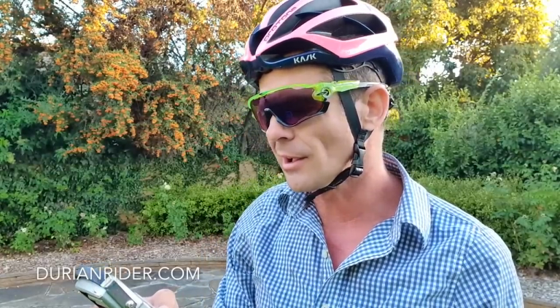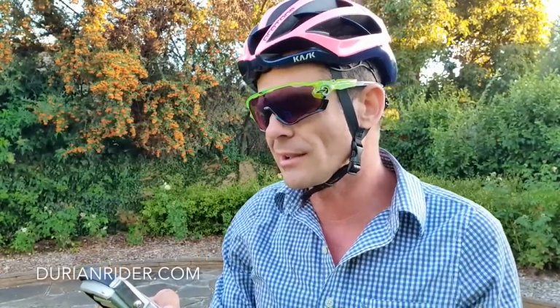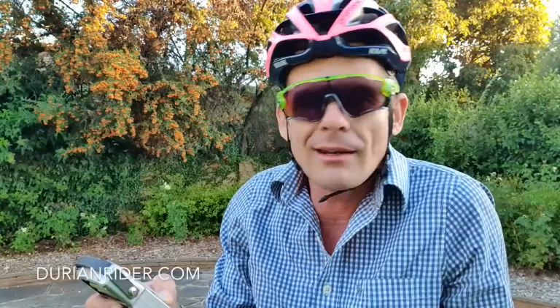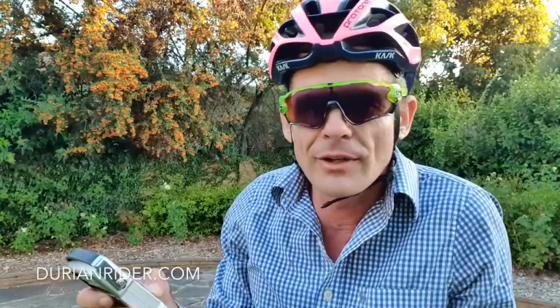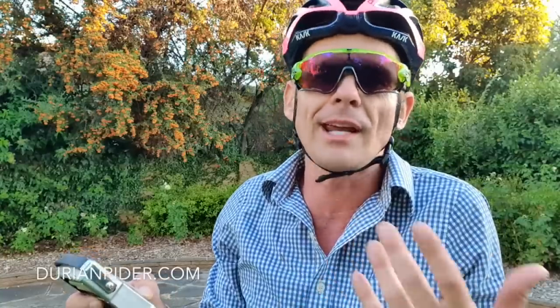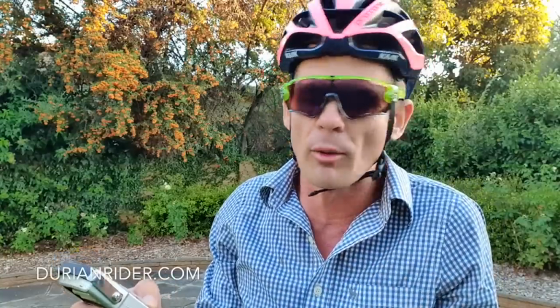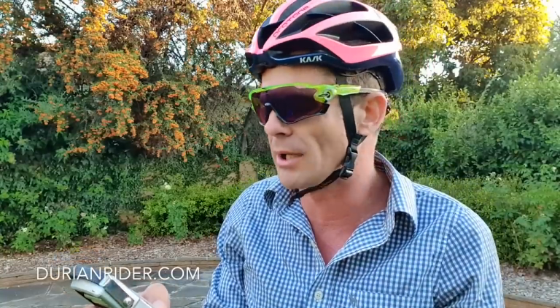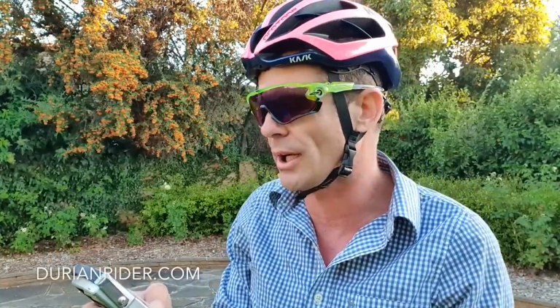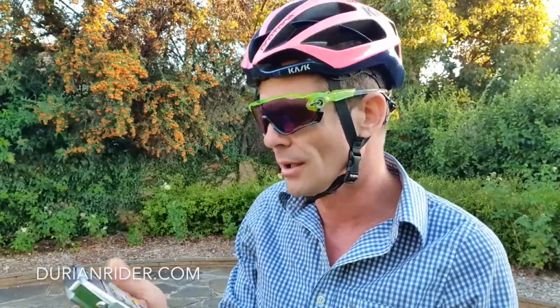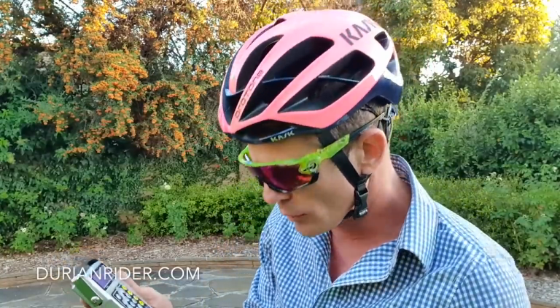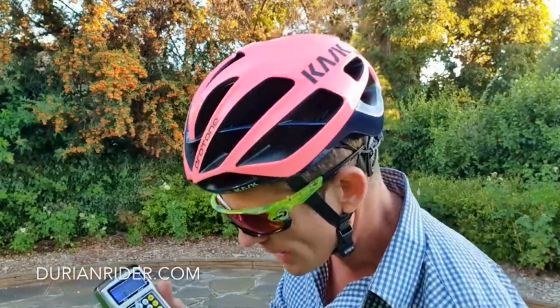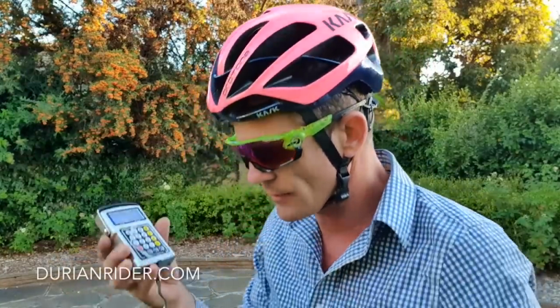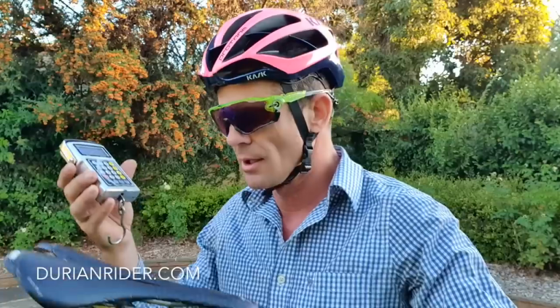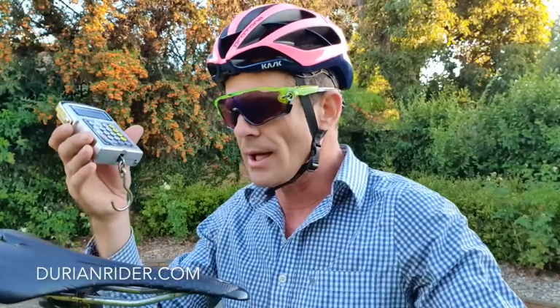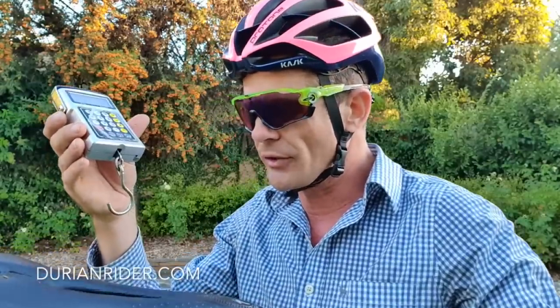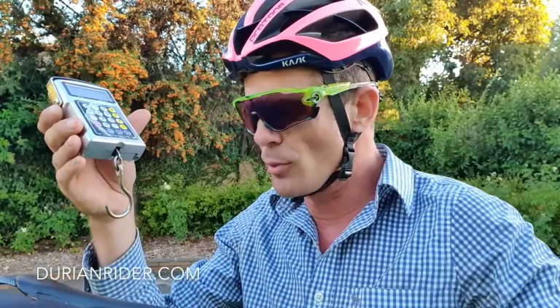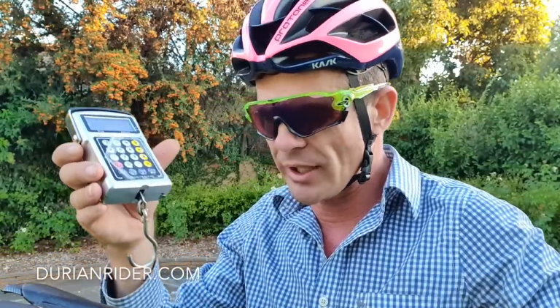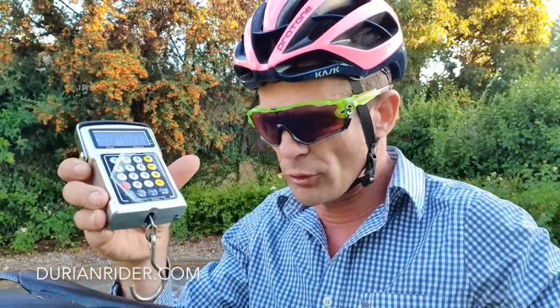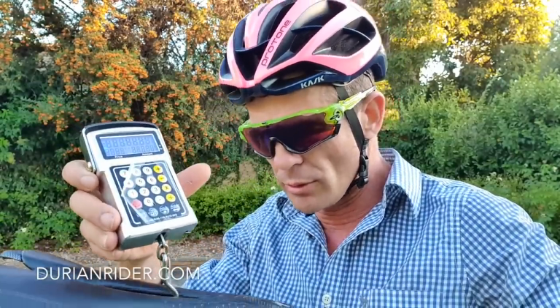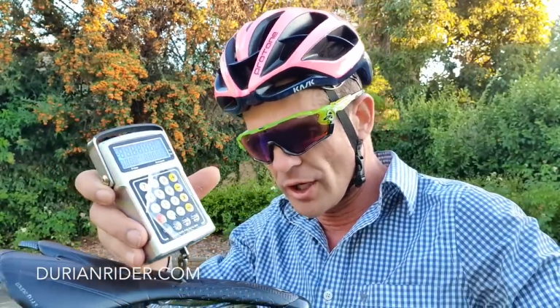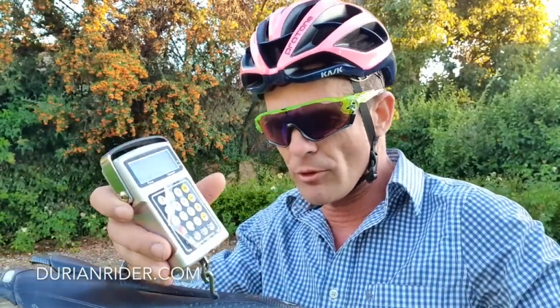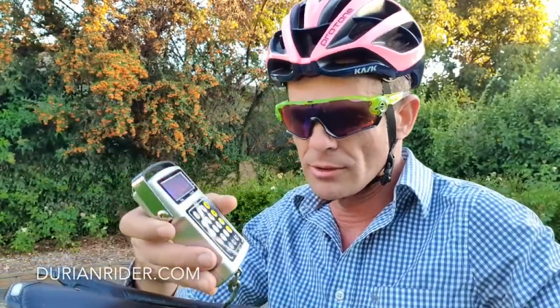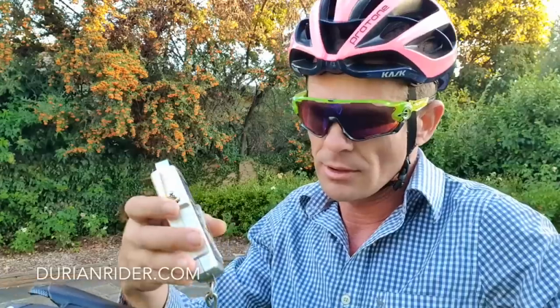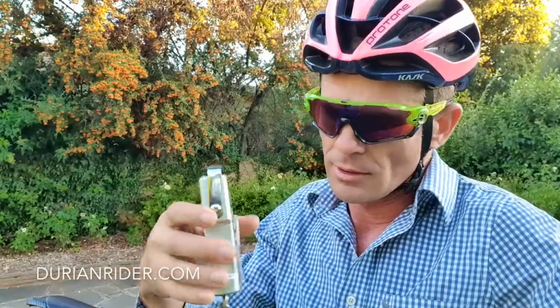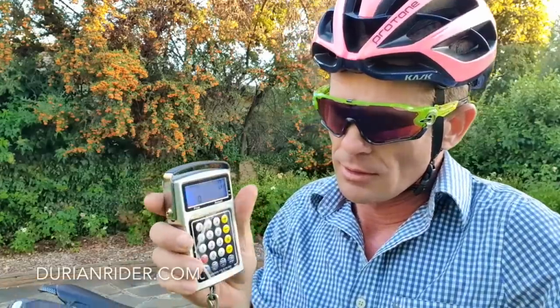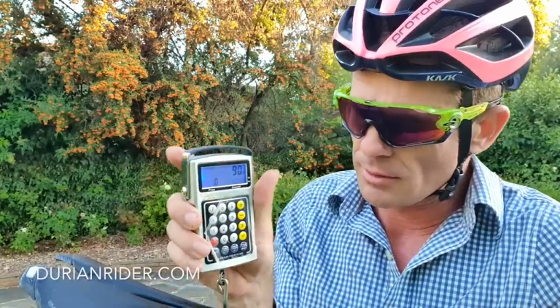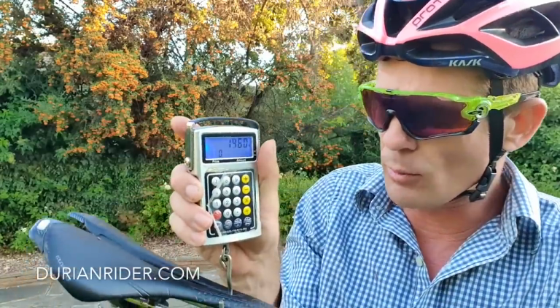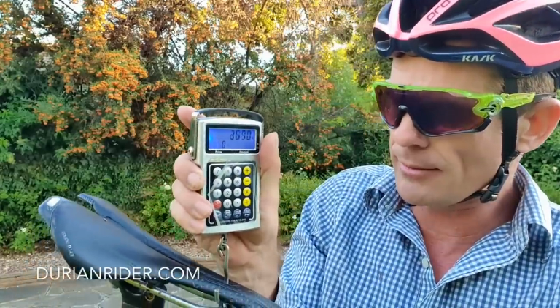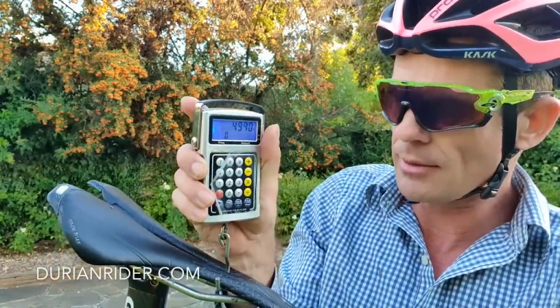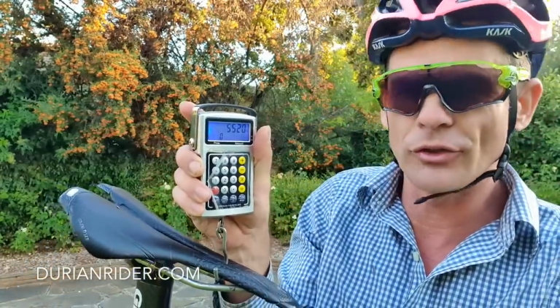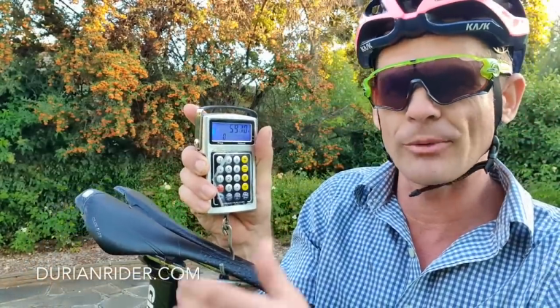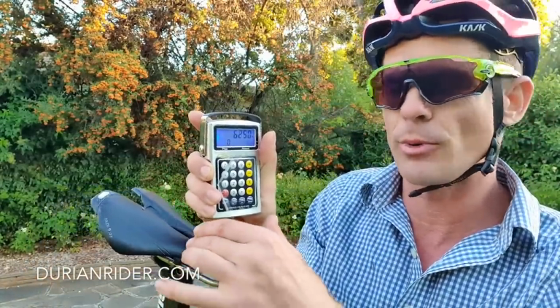So it's about a decade-old bike, give or take. We're going to weigh it. It has a Toupee saddle in there as well, also titanium rail. I like using the same saddle as a reference point.